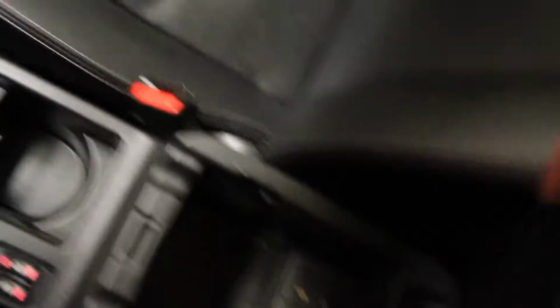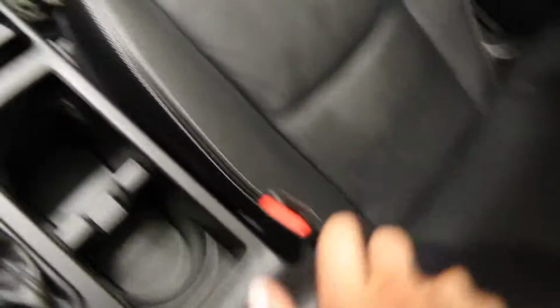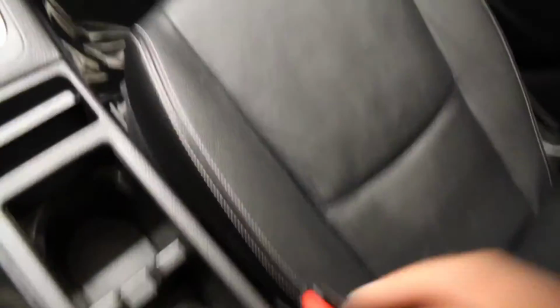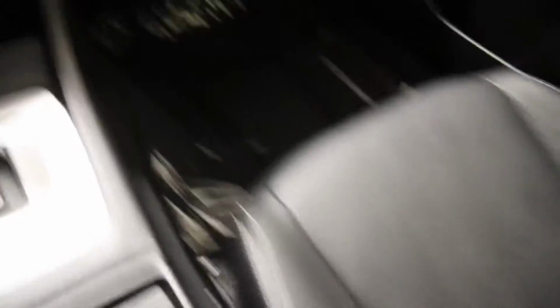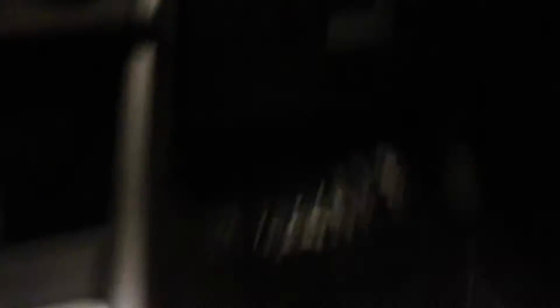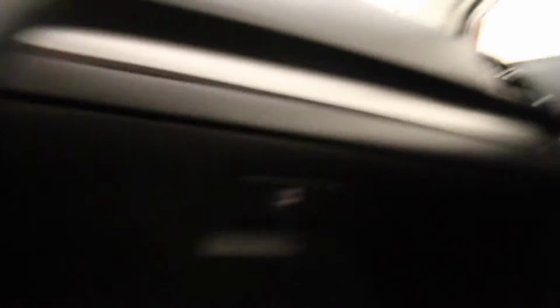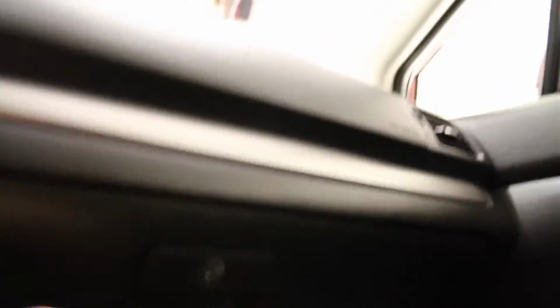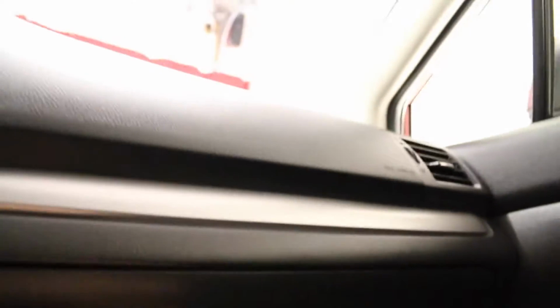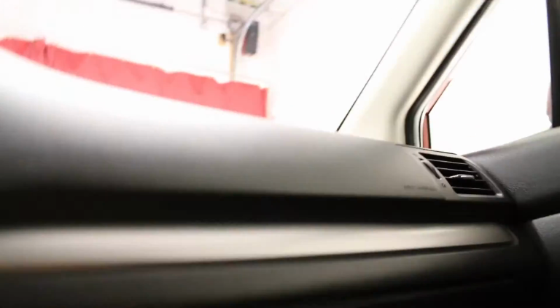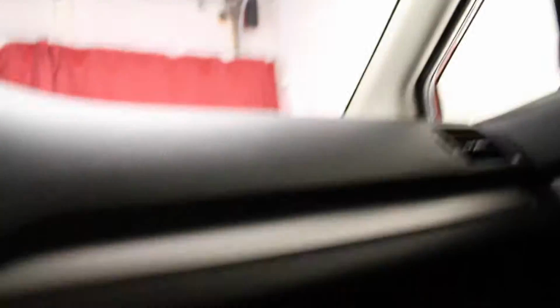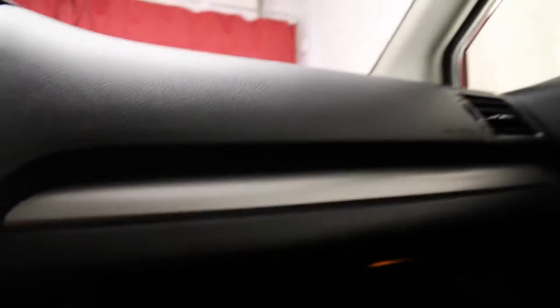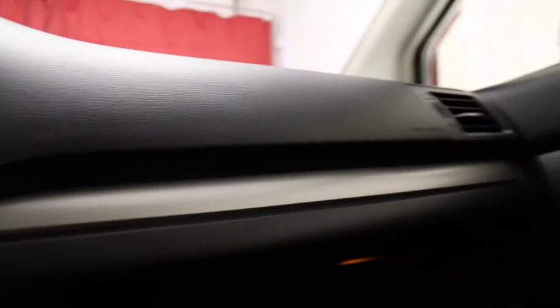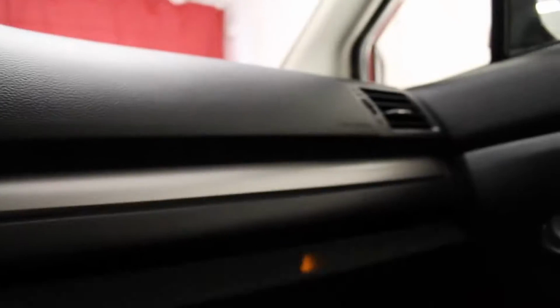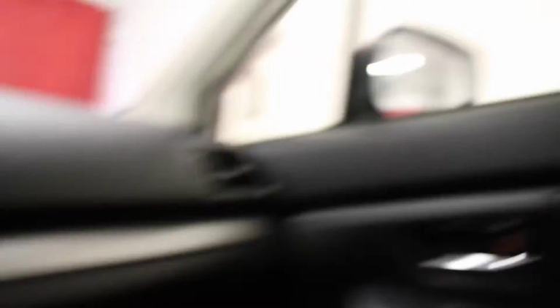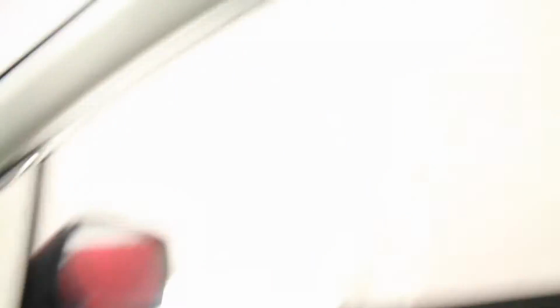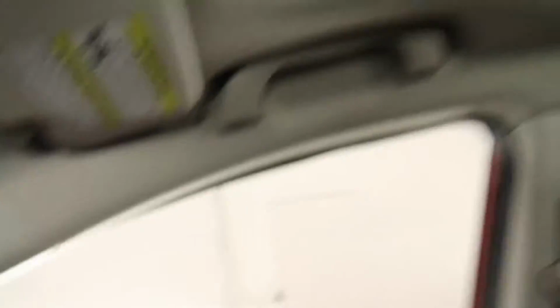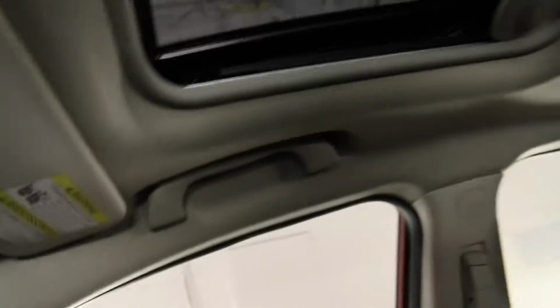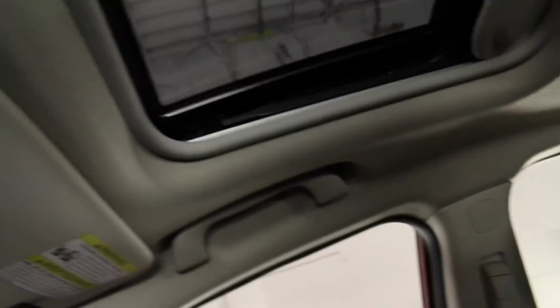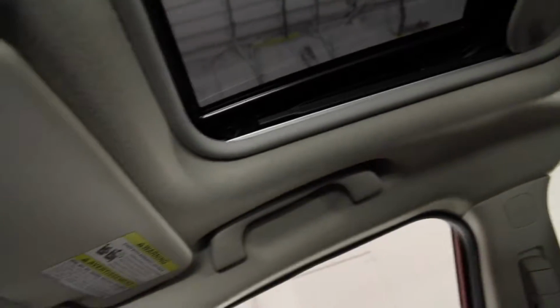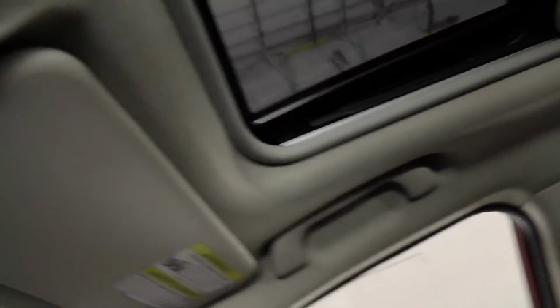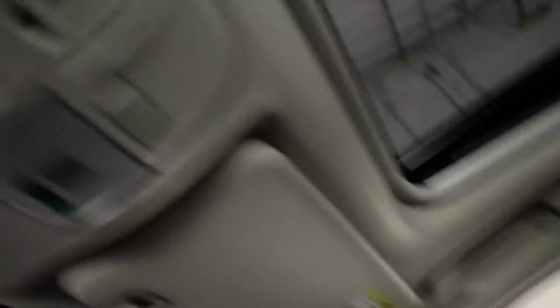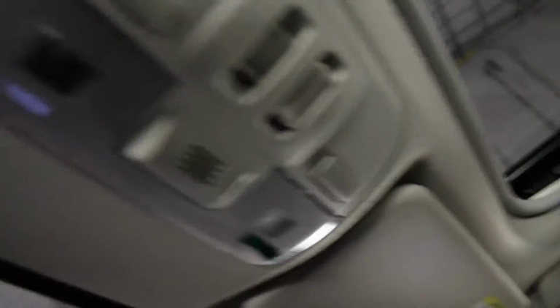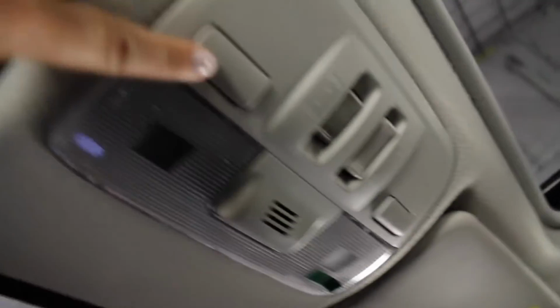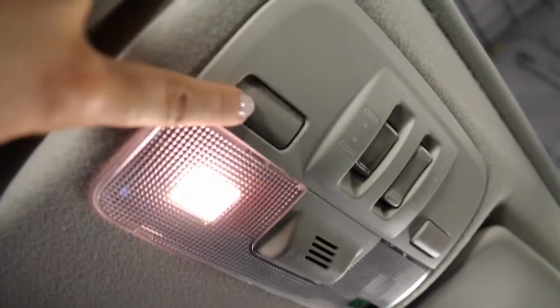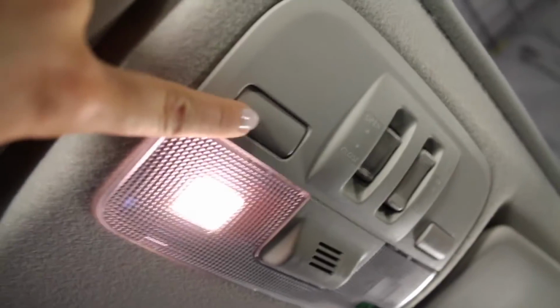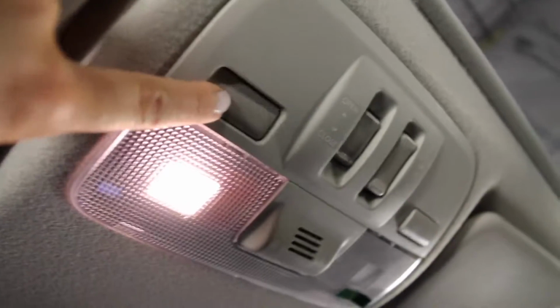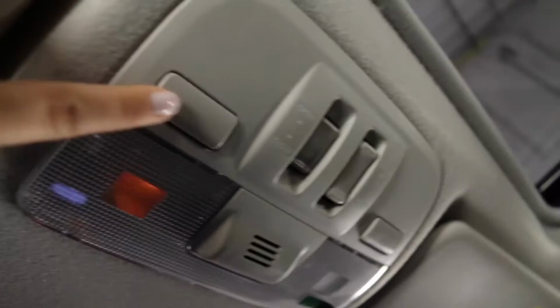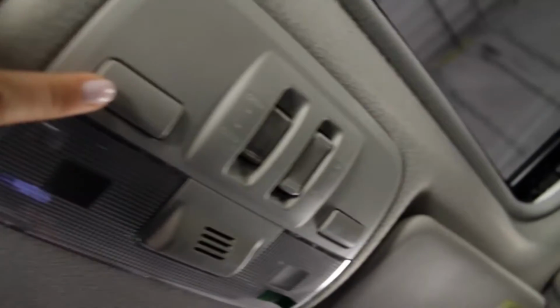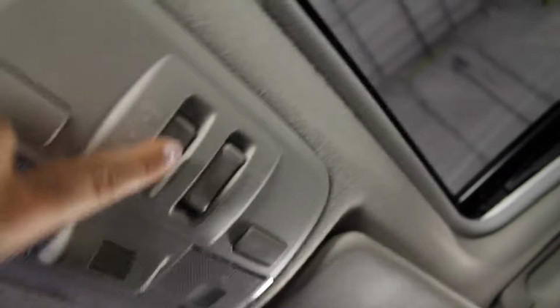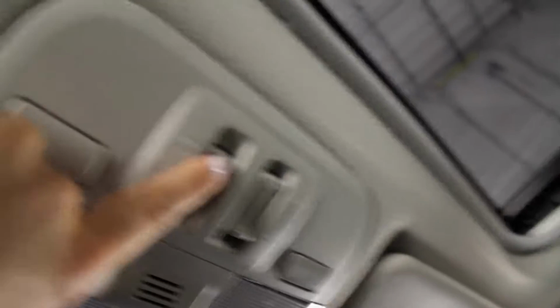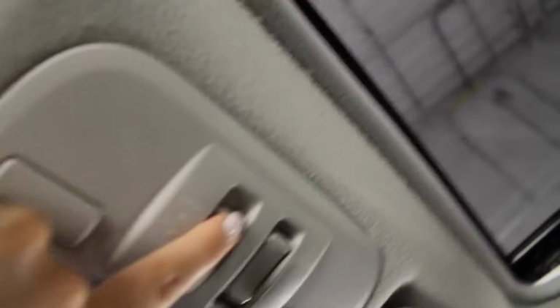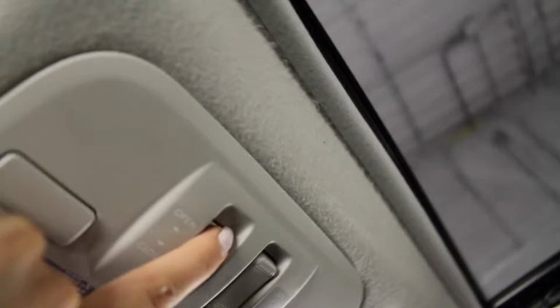A center console with storage, USB auxiliary and a 12 volt power source, lockable glove compartment, overhead handles, overhead lighting and a power sunroof.